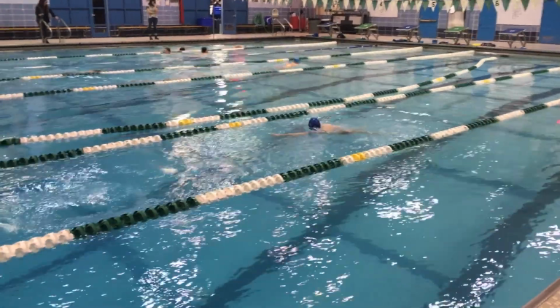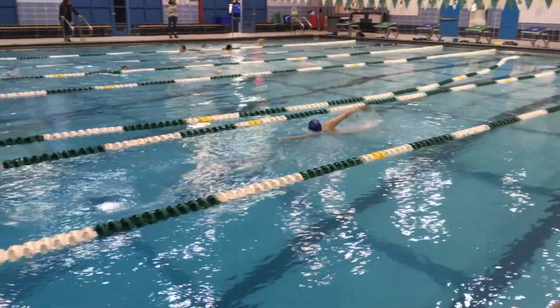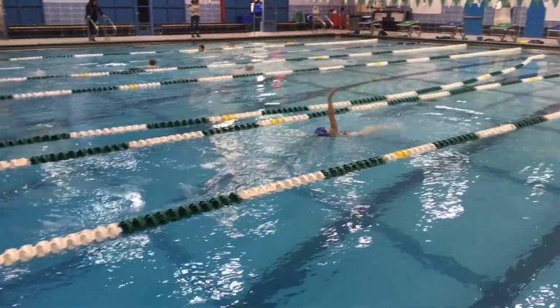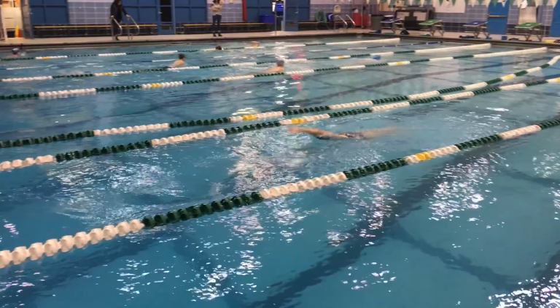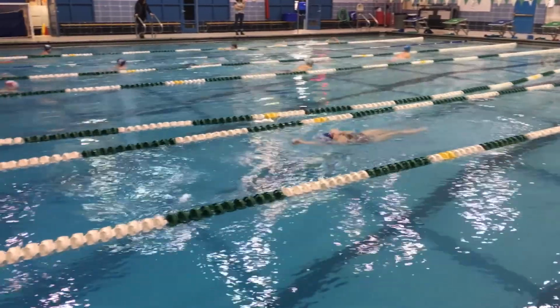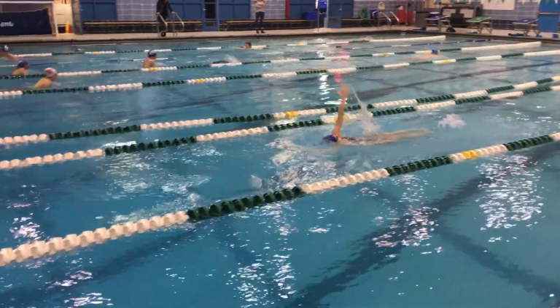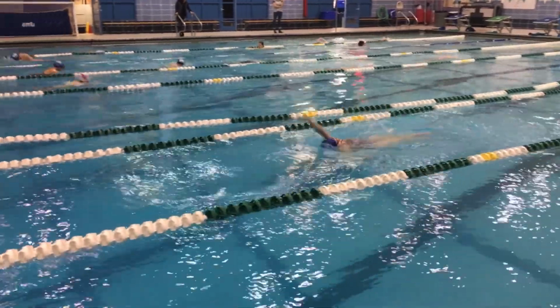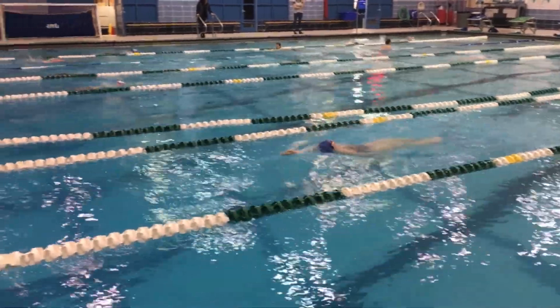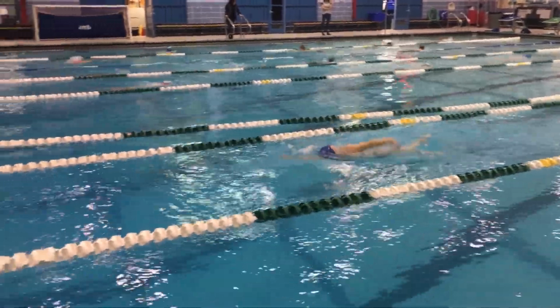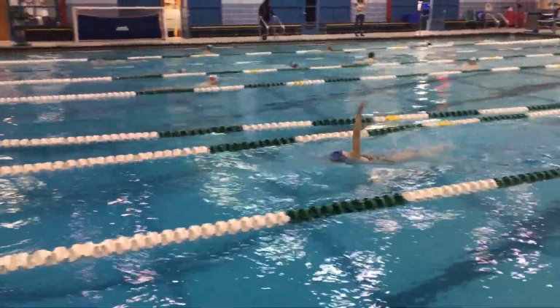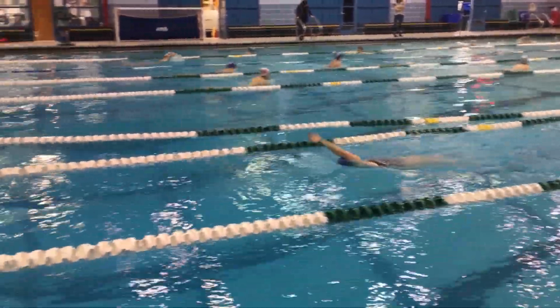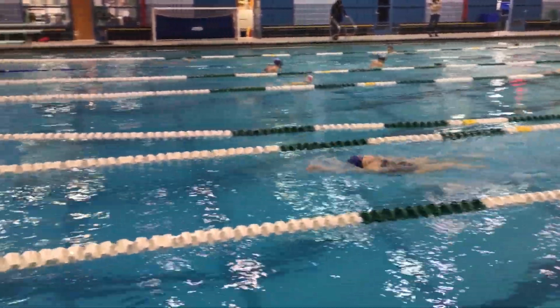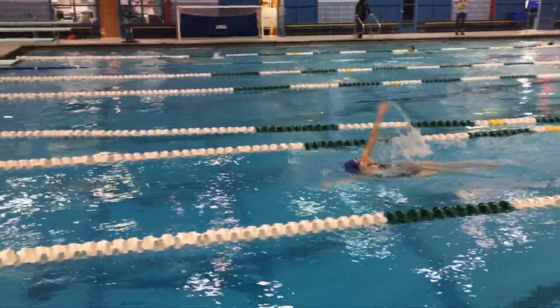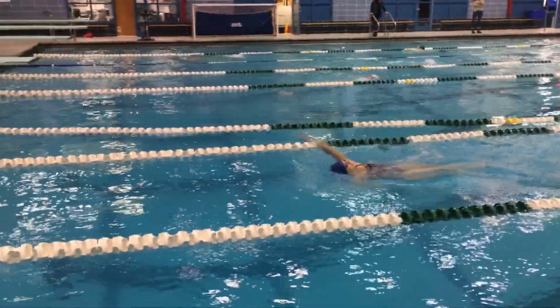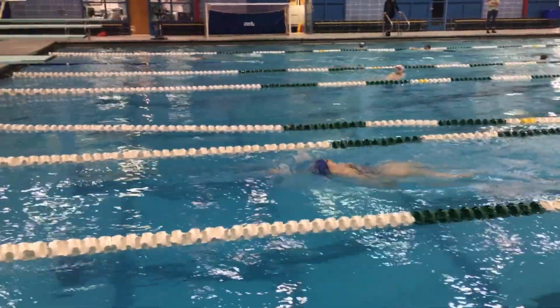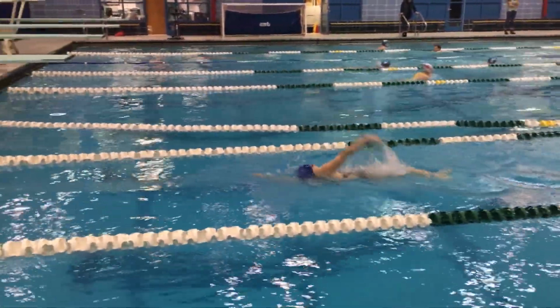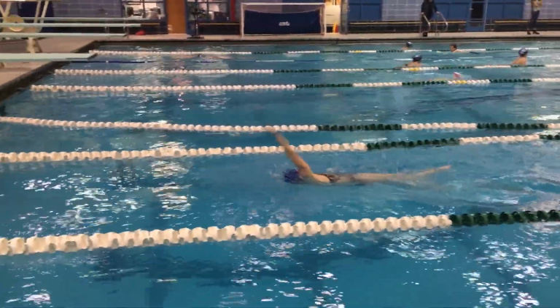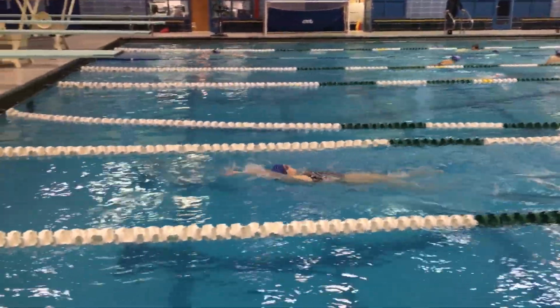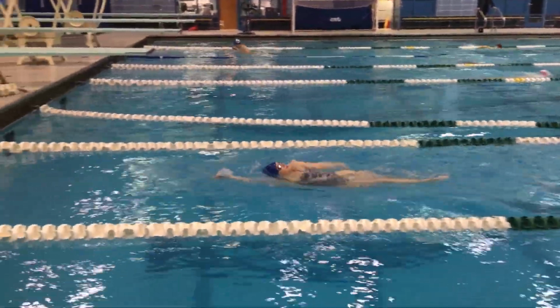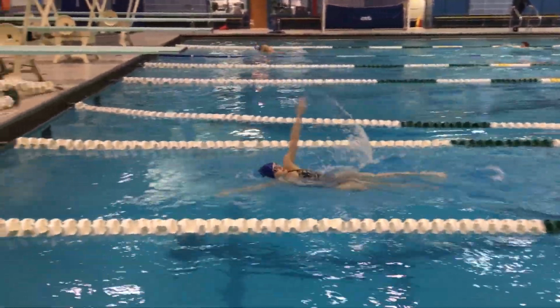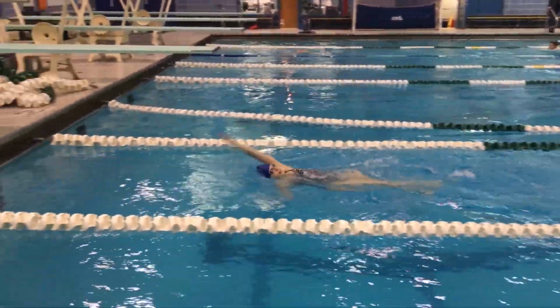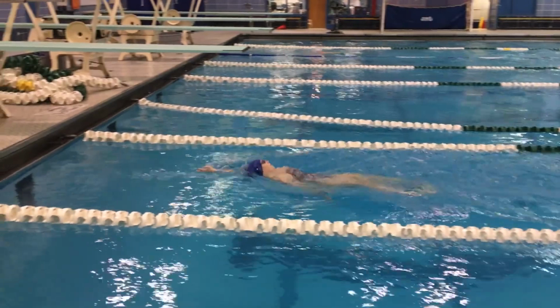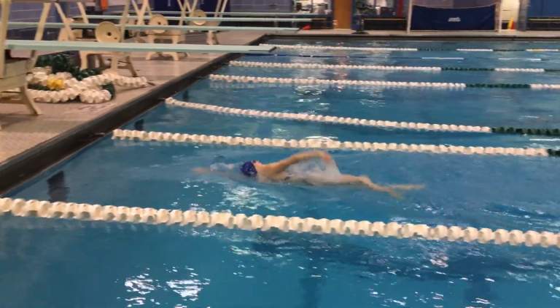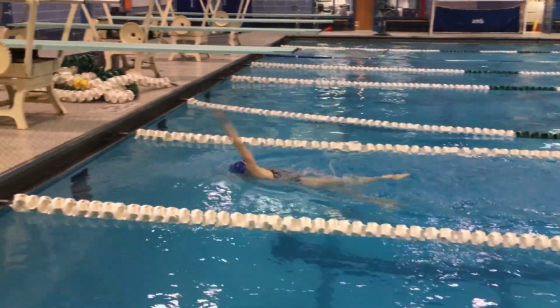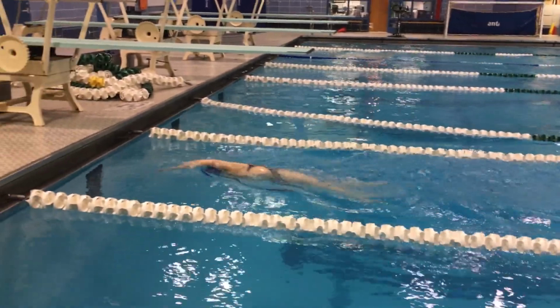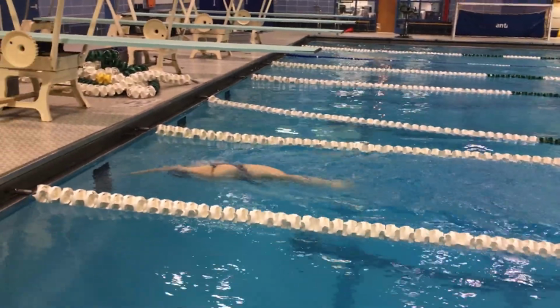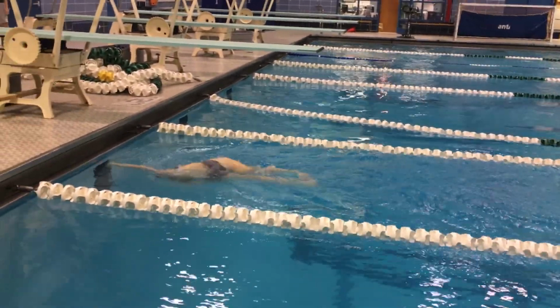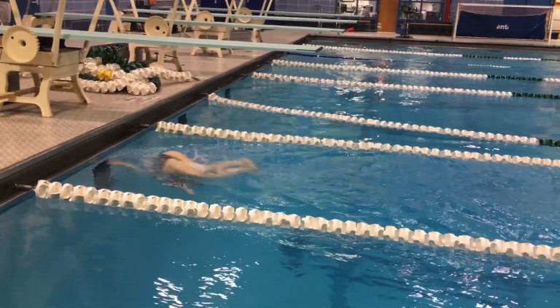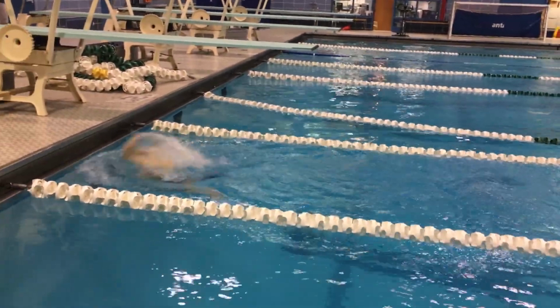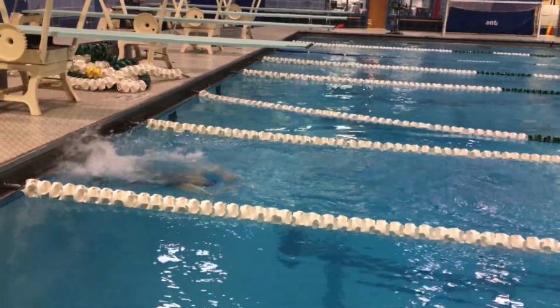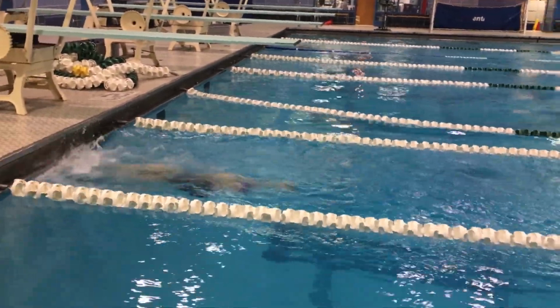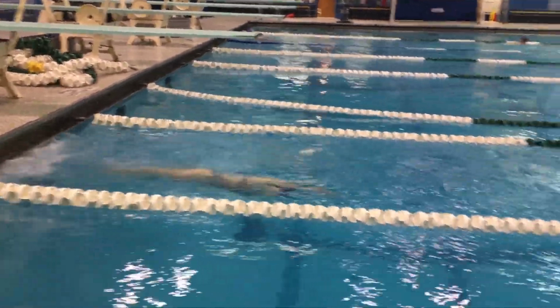After a few practices on the rope, you can move to the wall. This is a tough turn to master. Practice and give it time. If you nail the crossover turn, it will pay off big time in your races.